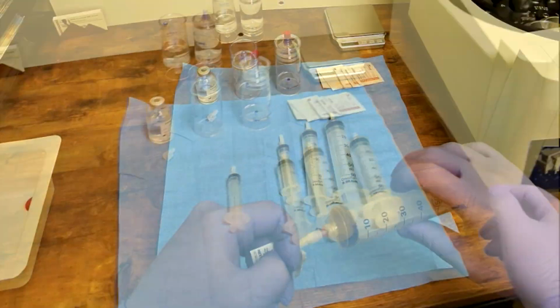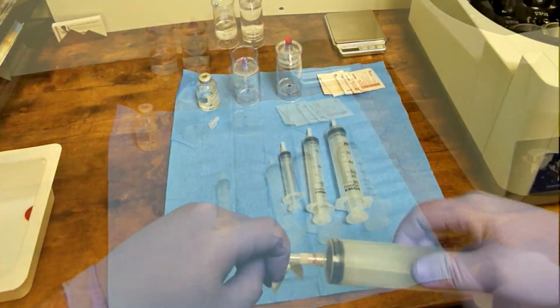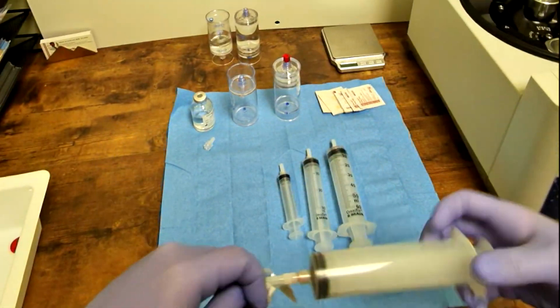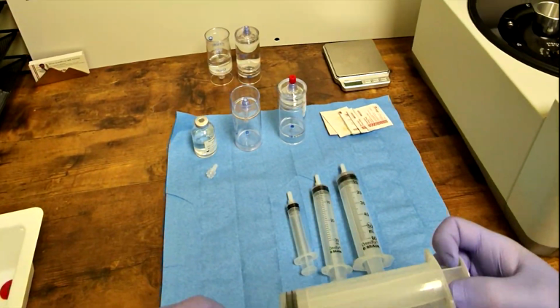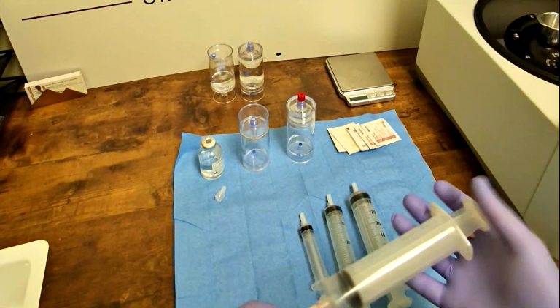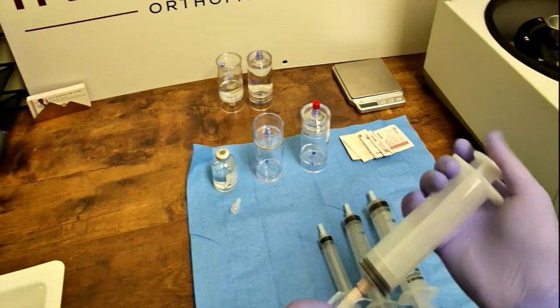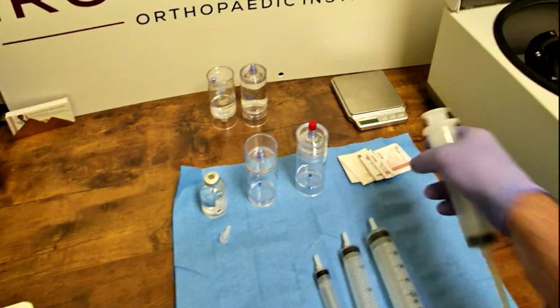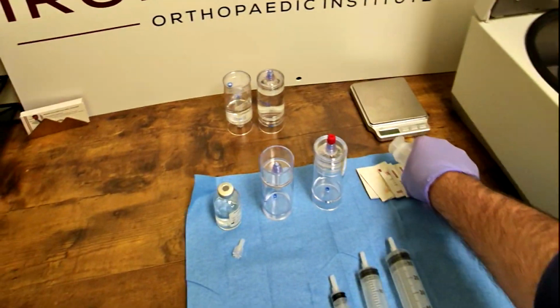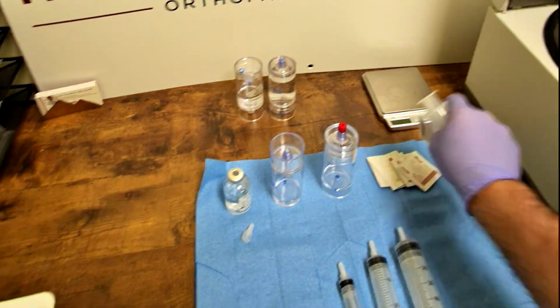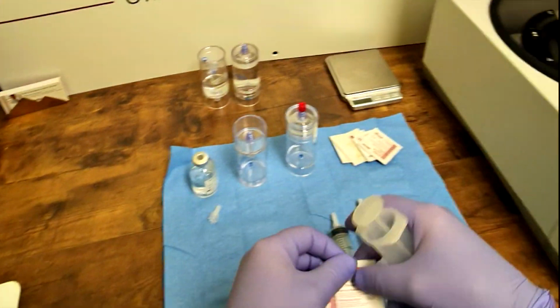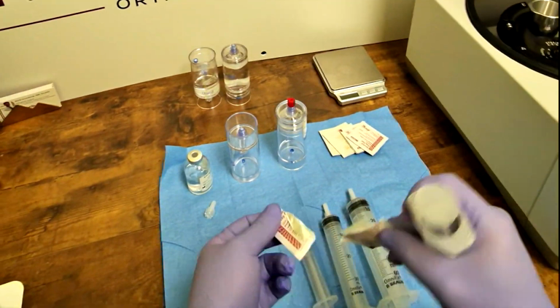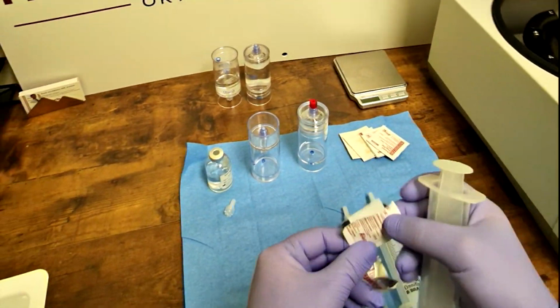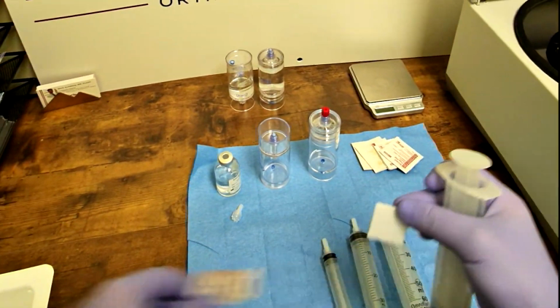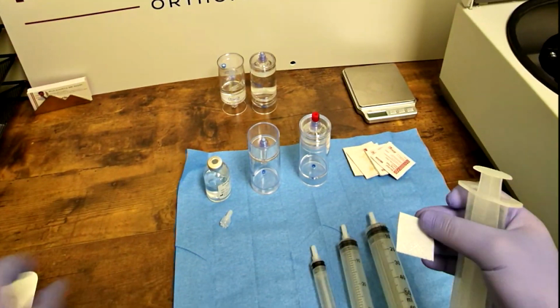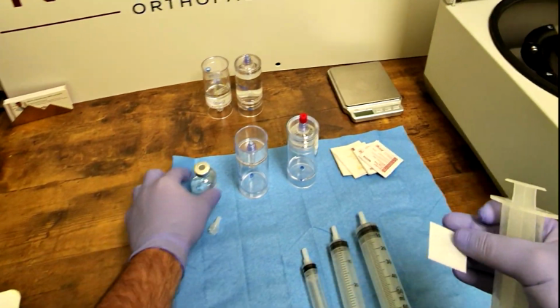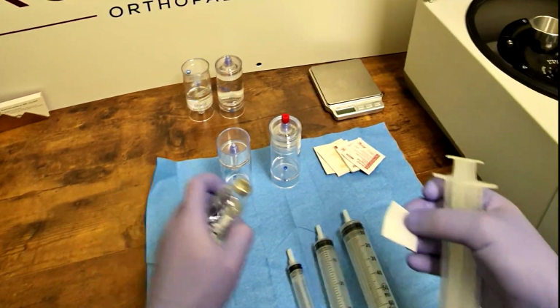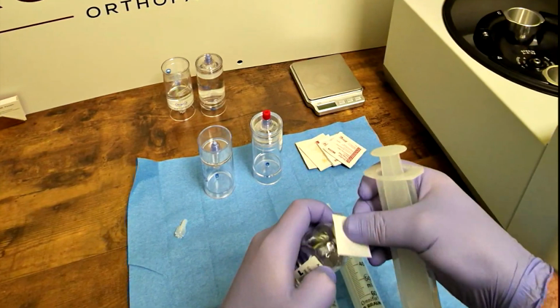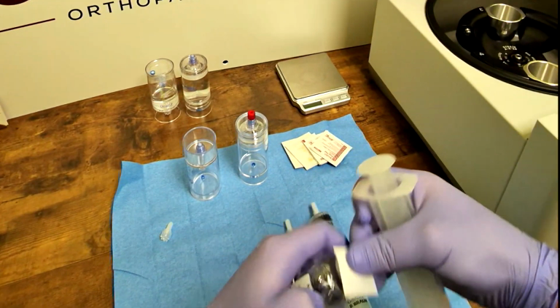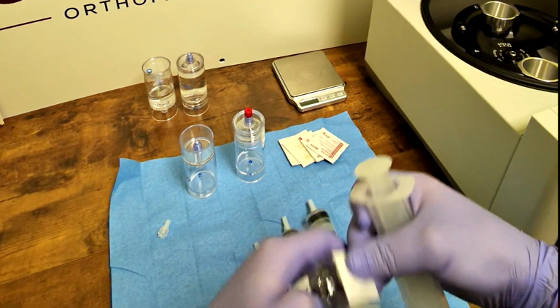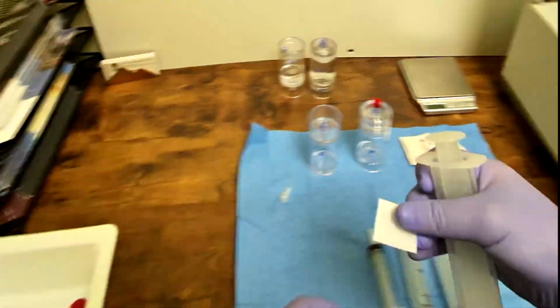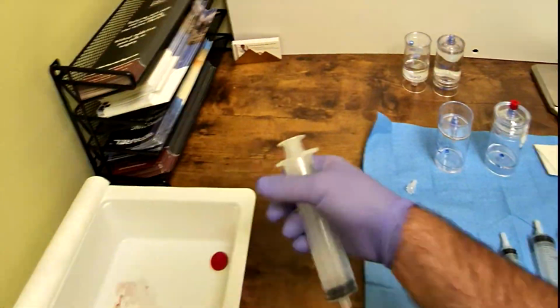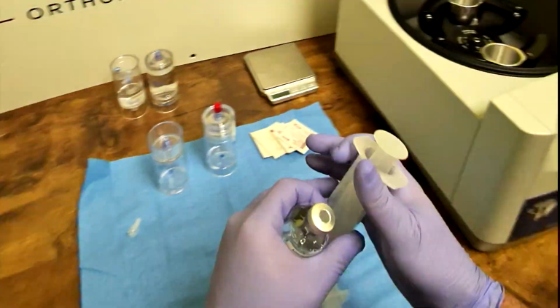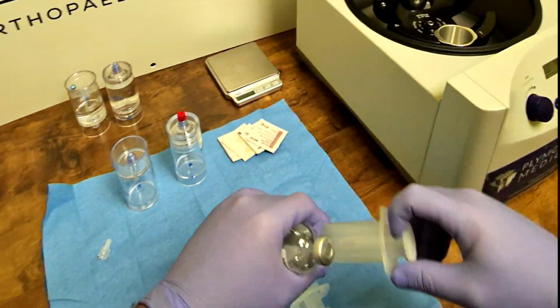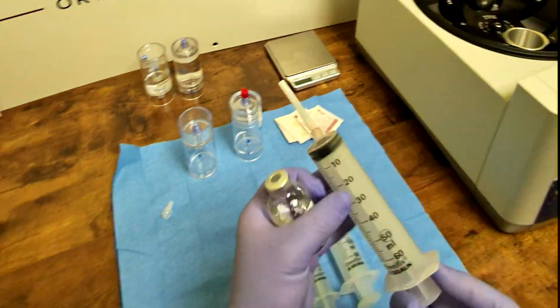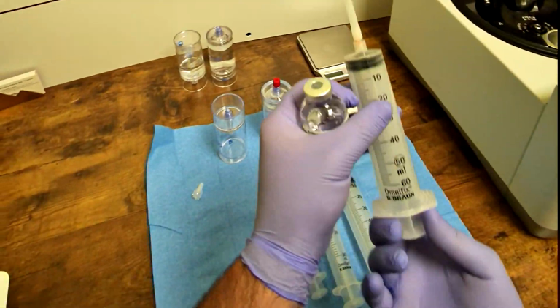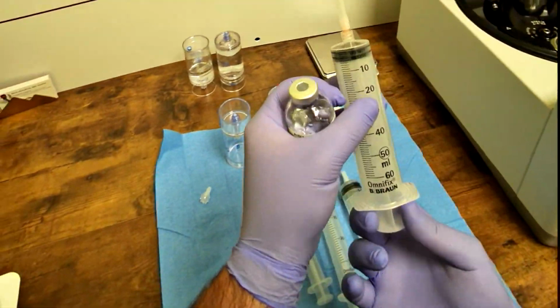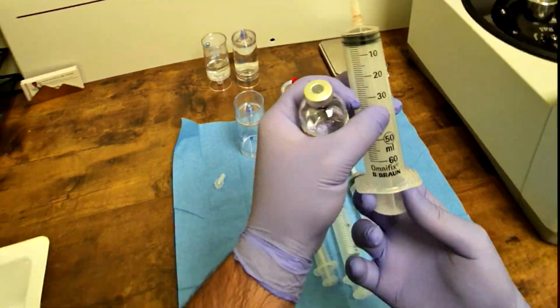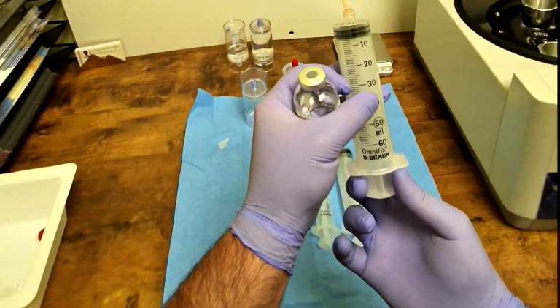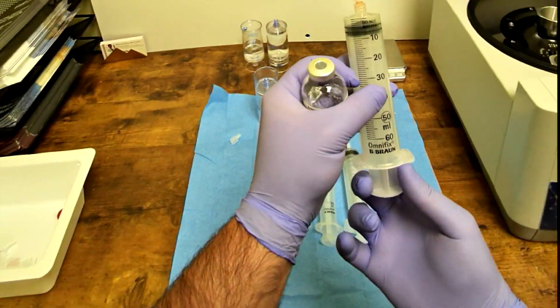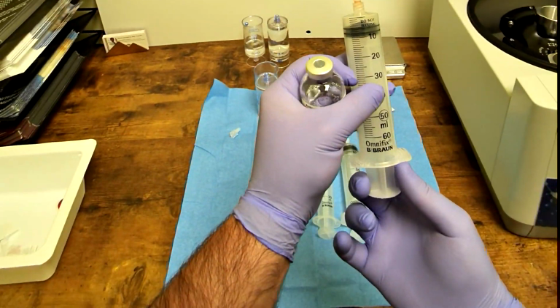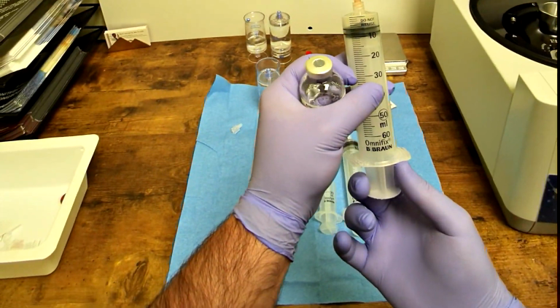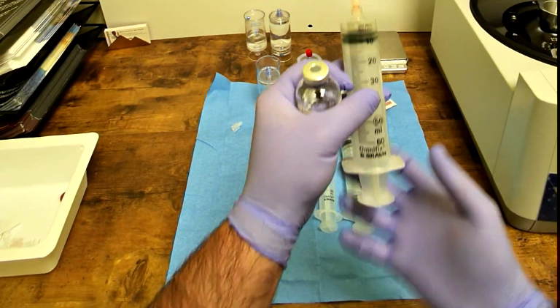The first step is to draw 6 cc's of sodium citrate, an anticoagulant which keeps the blood from clotting during the process.